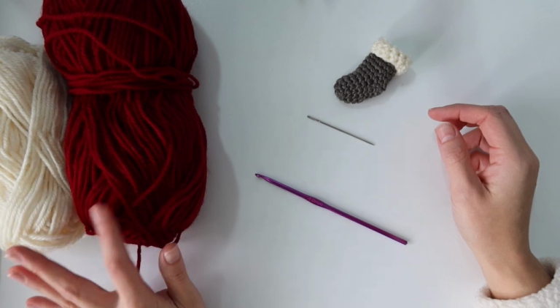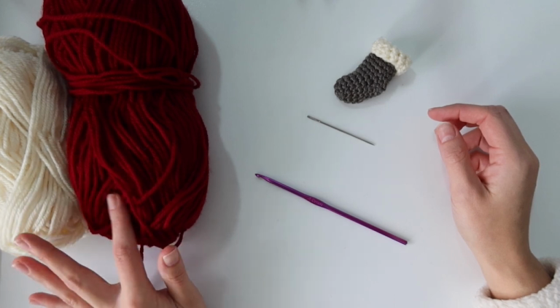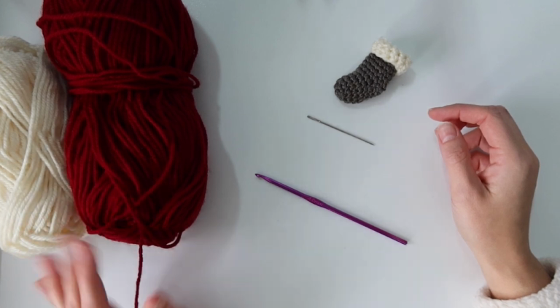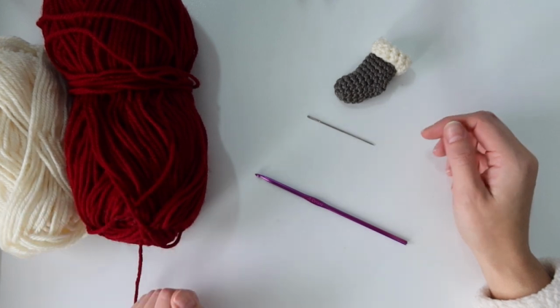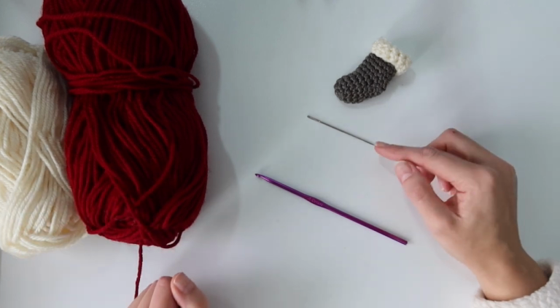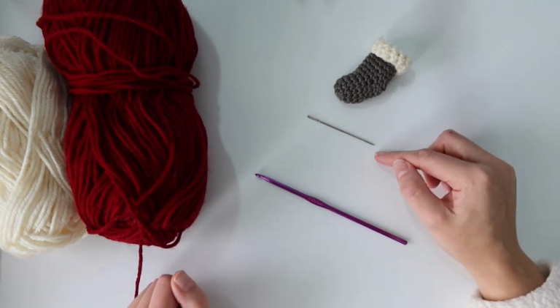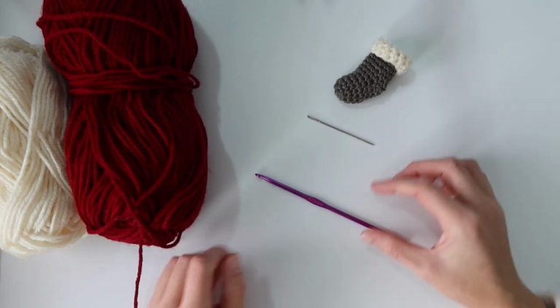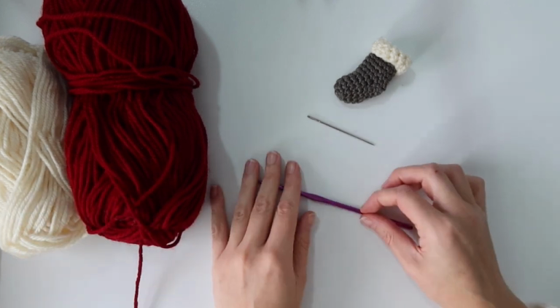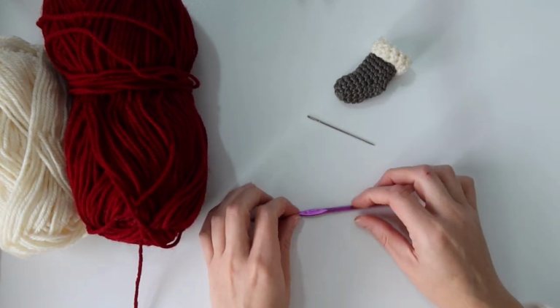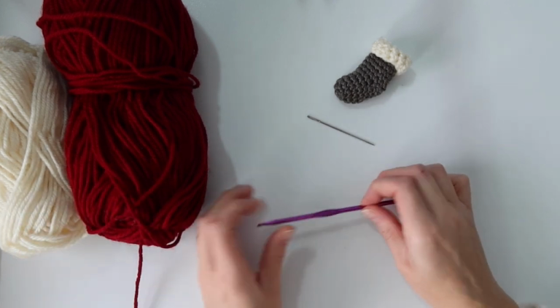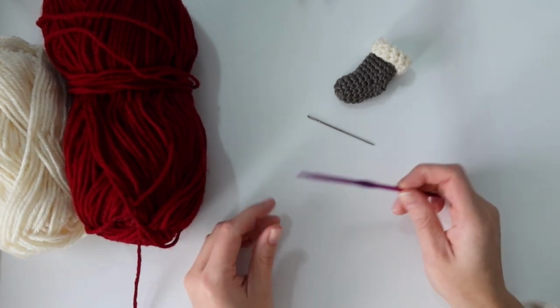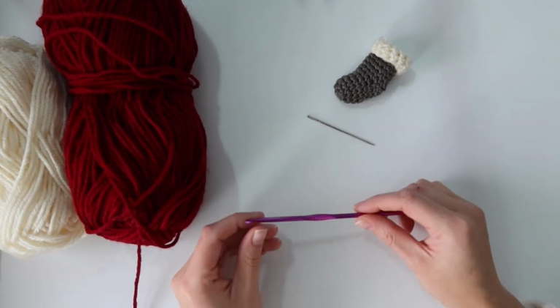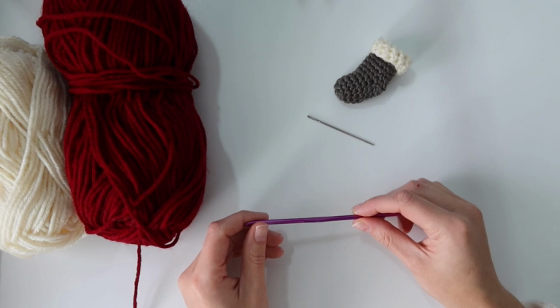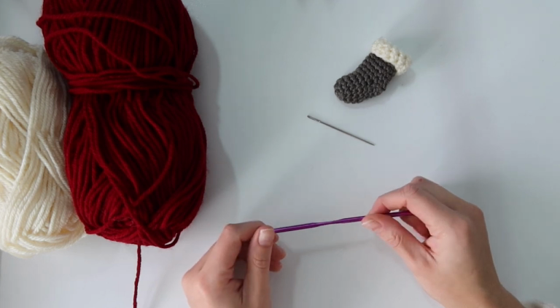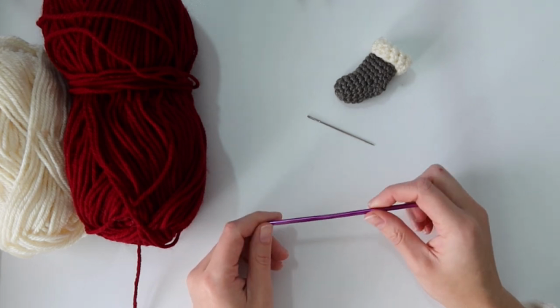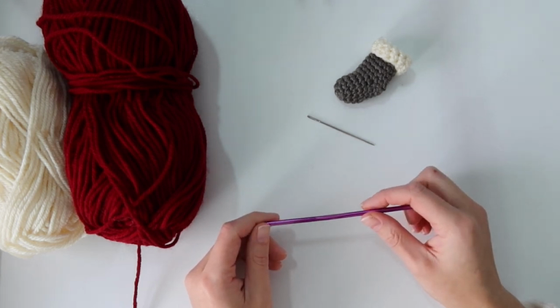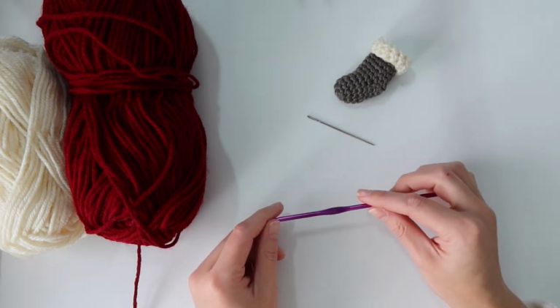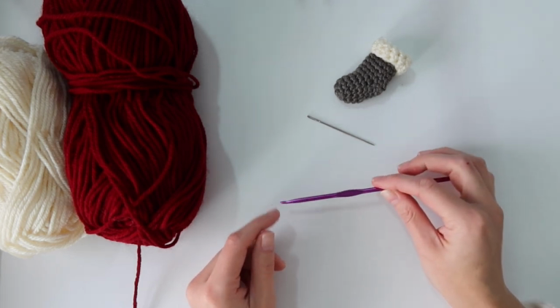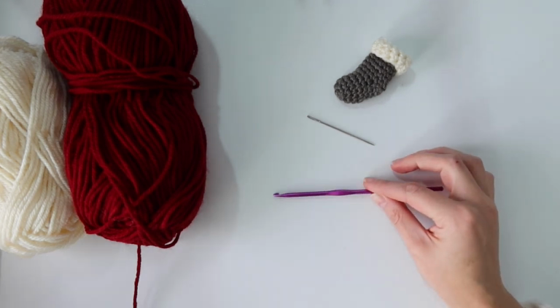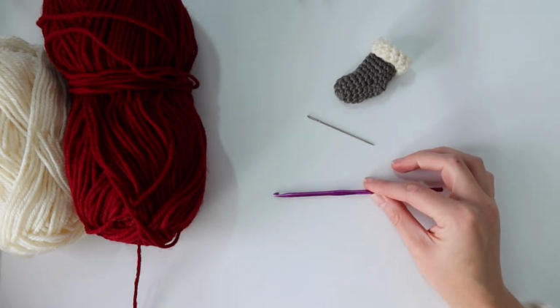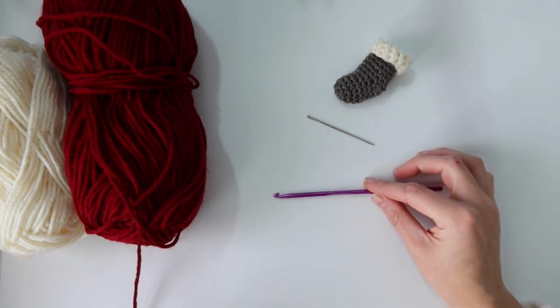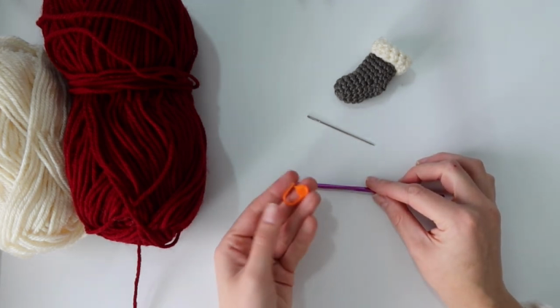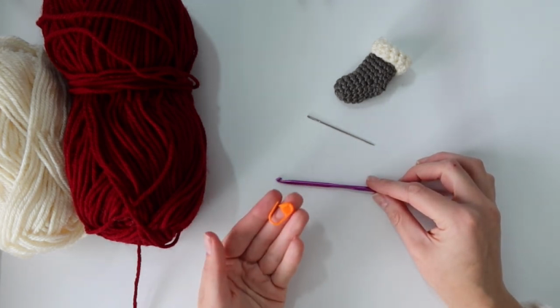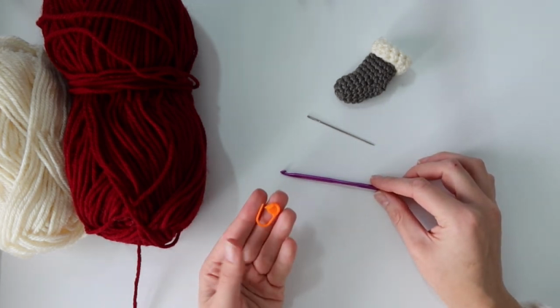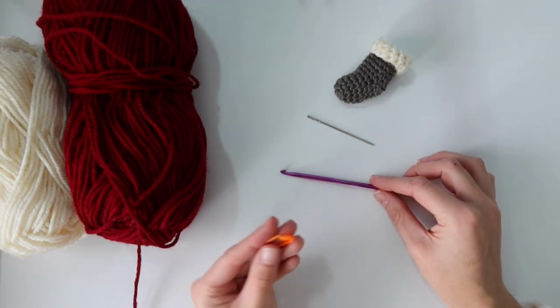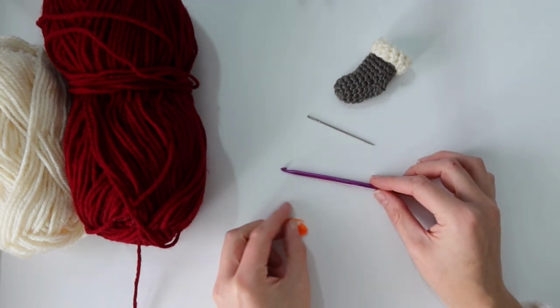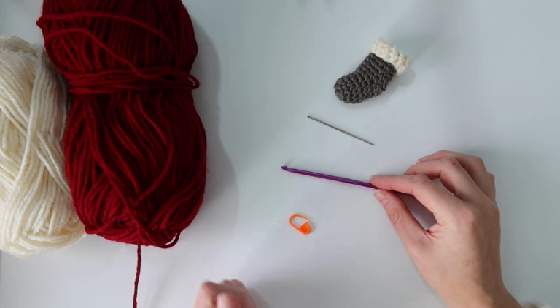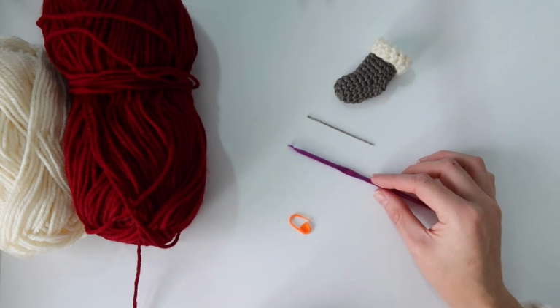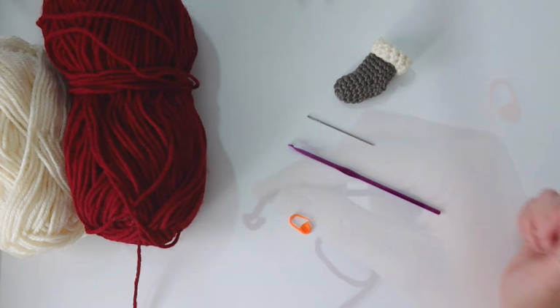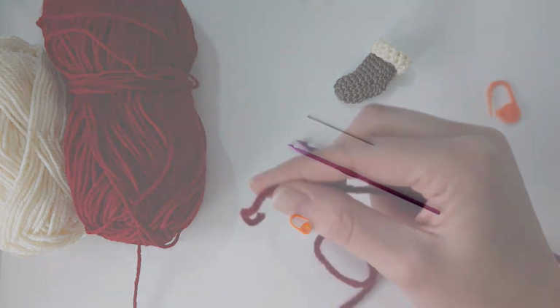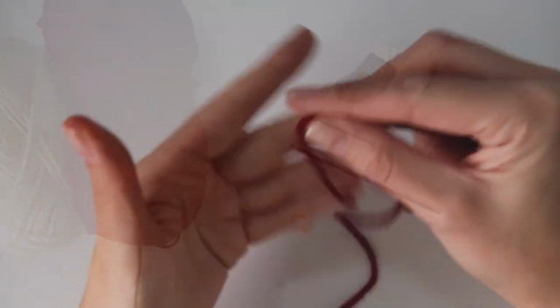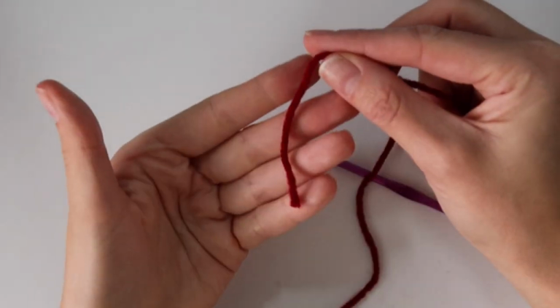You're going to need some worsted weight yarn in two different colors. You'll also need a four millimeter crochet hook and a yarn needle to weave in your ends, and I also recommend a stitch marker.